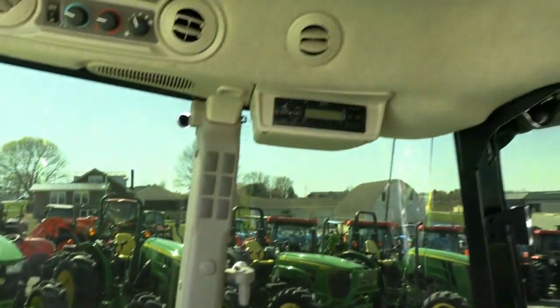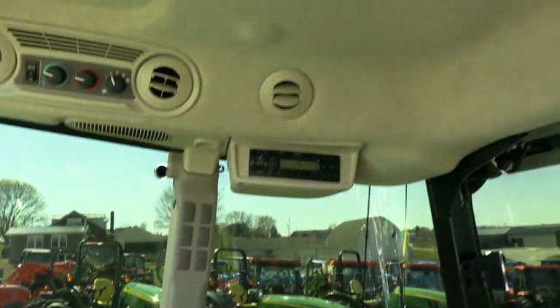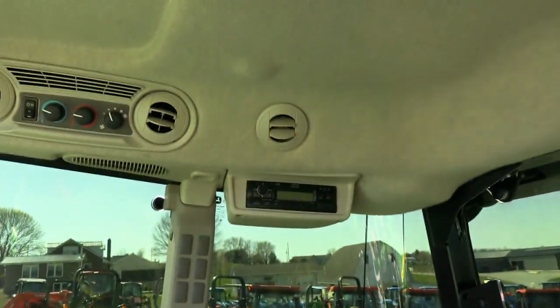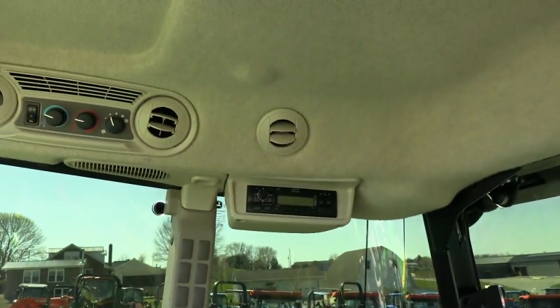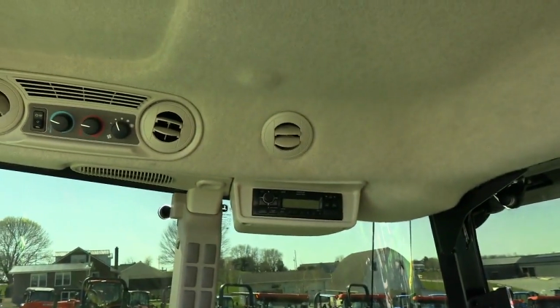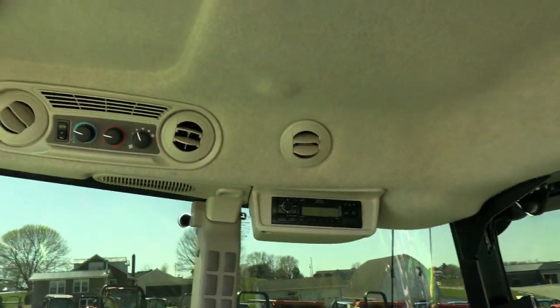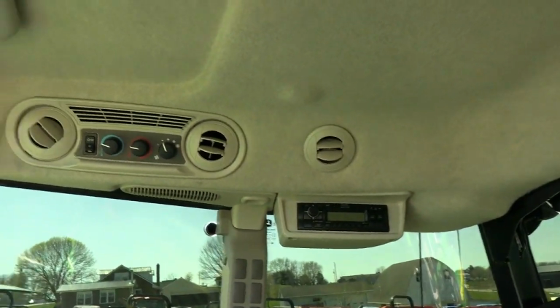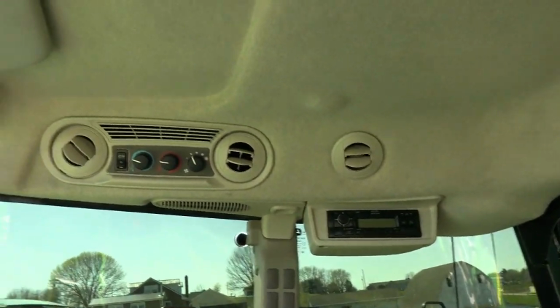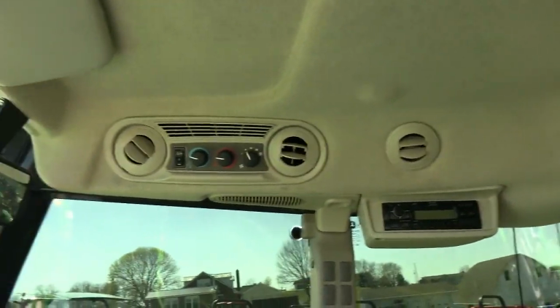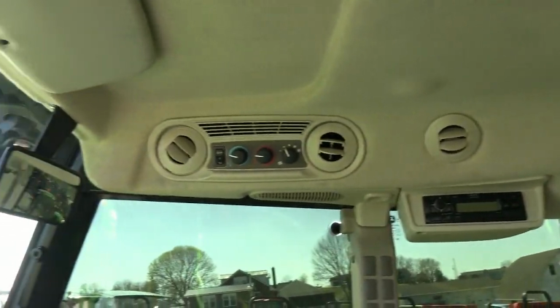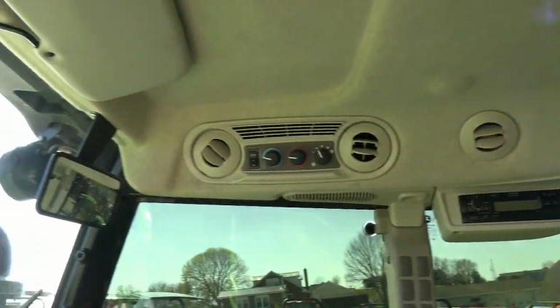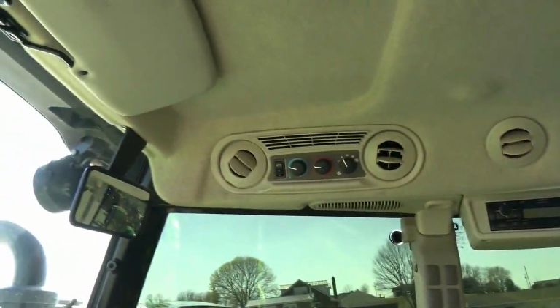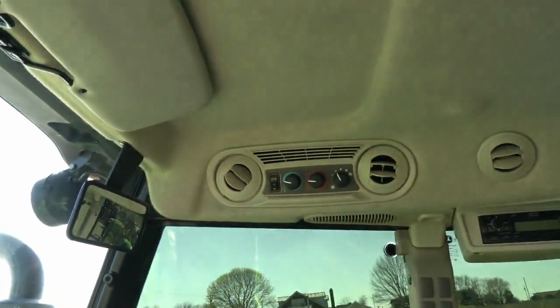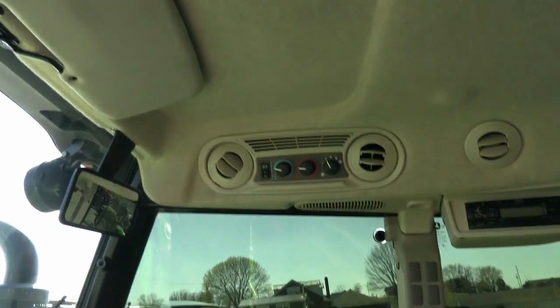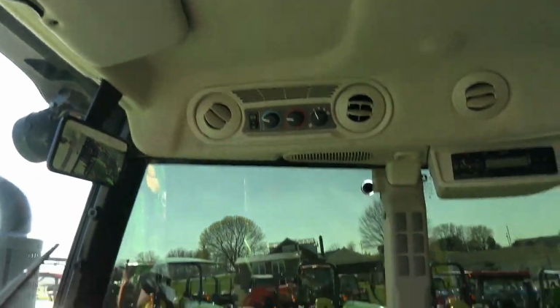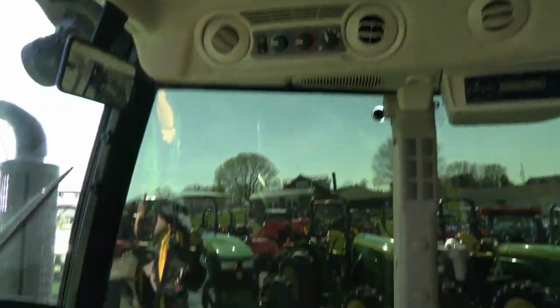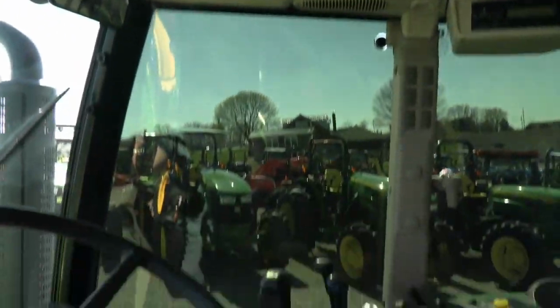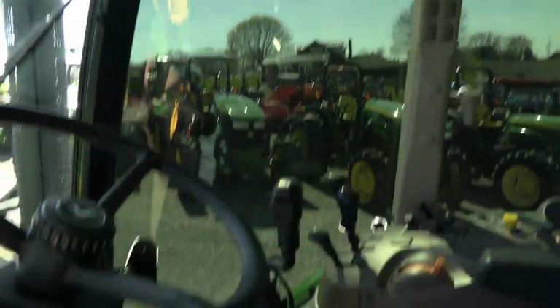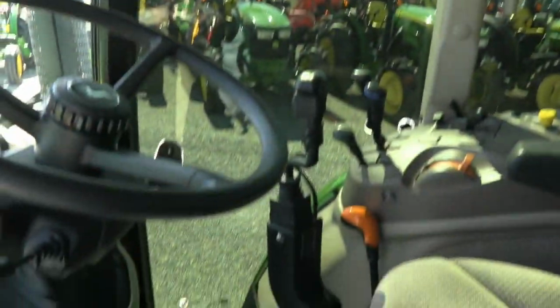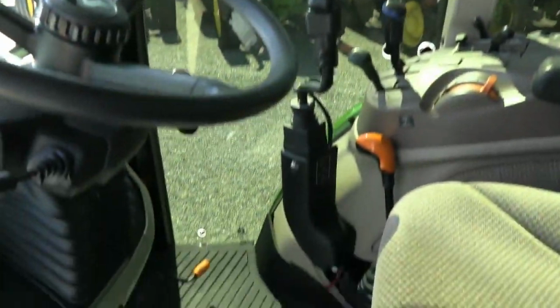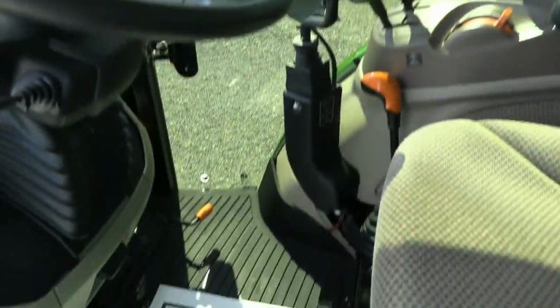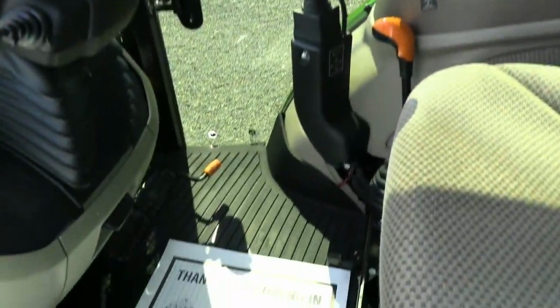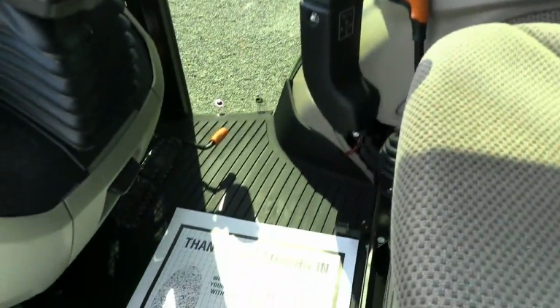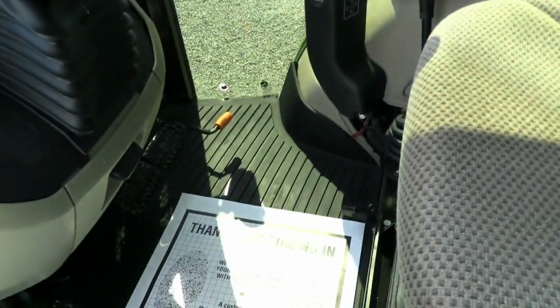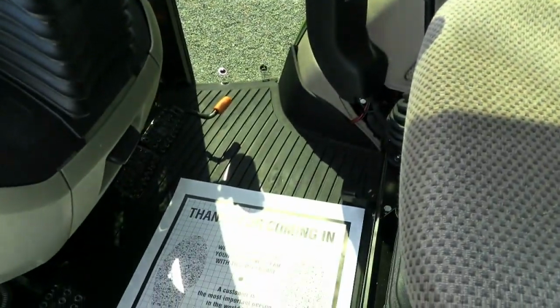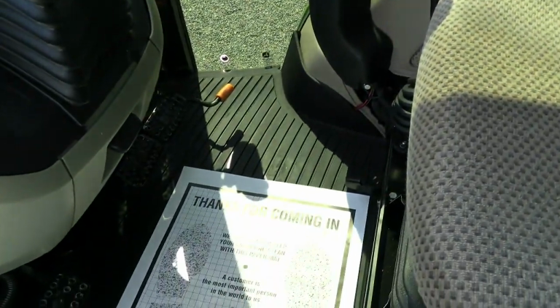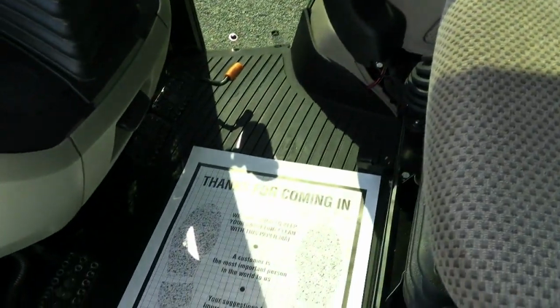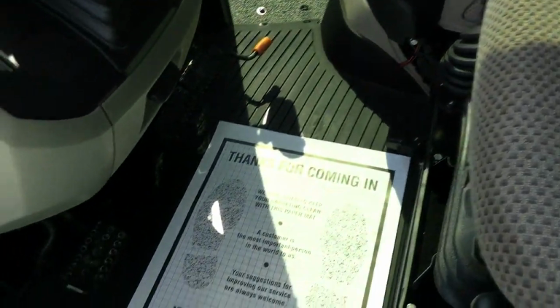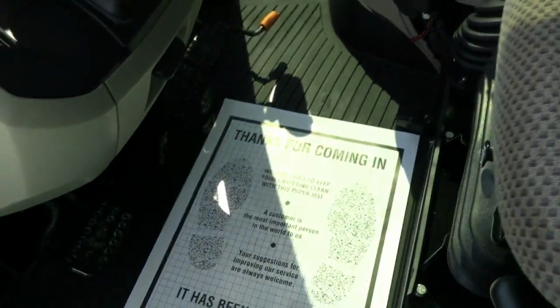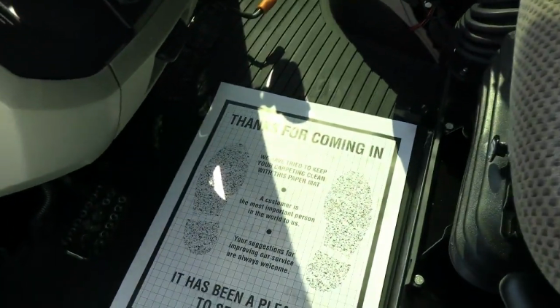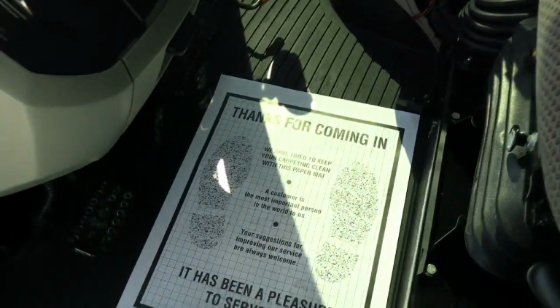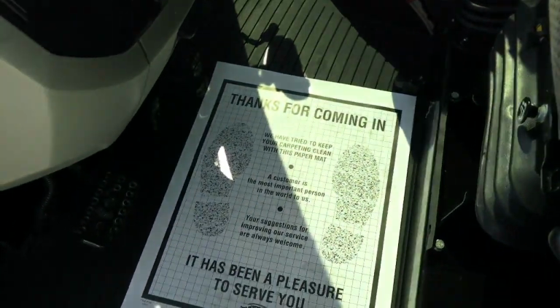Up top you've got the radio, climate controls, rear view mirror, and sun visor. Down below you have the foot throttle, individual brakes, and clutch pedal.